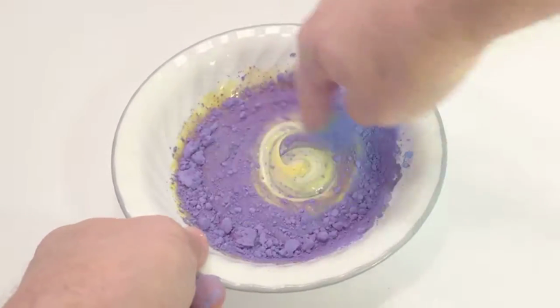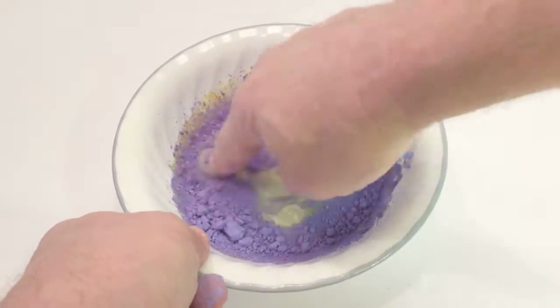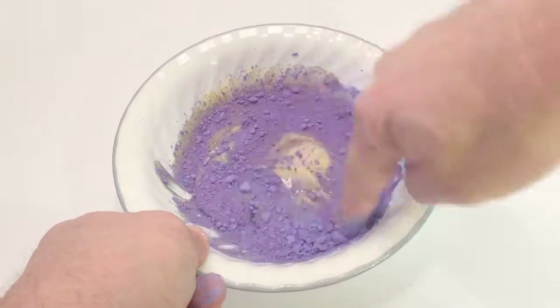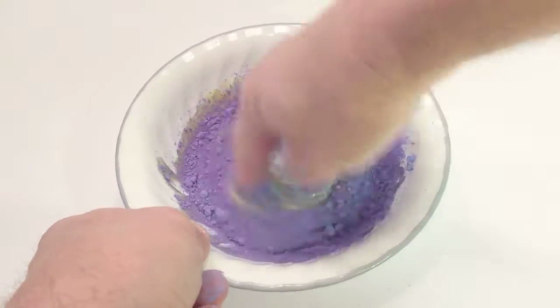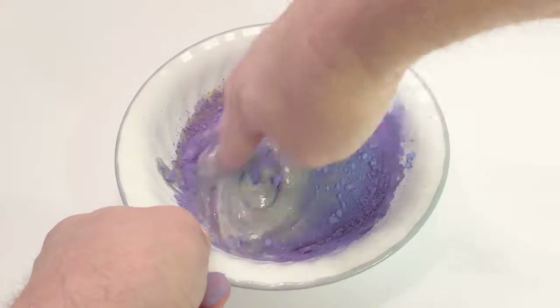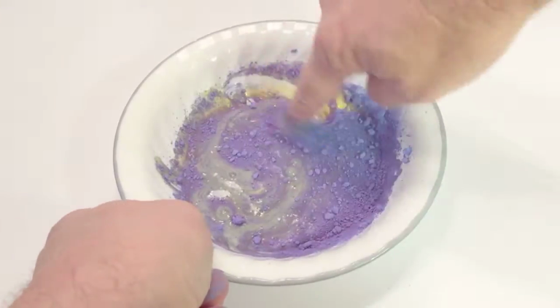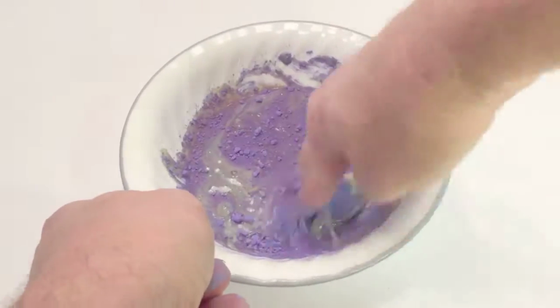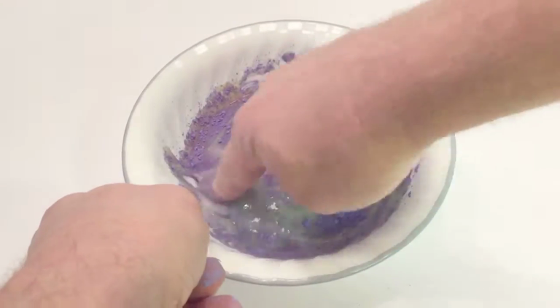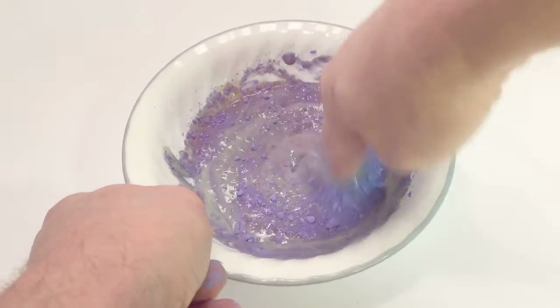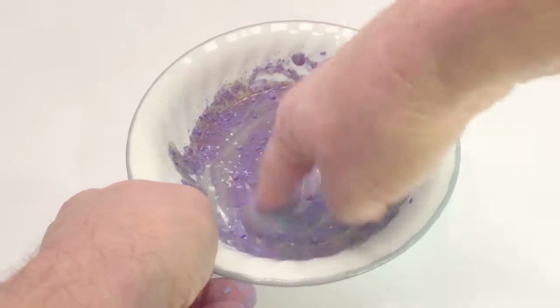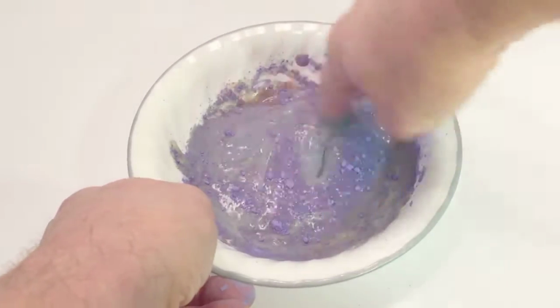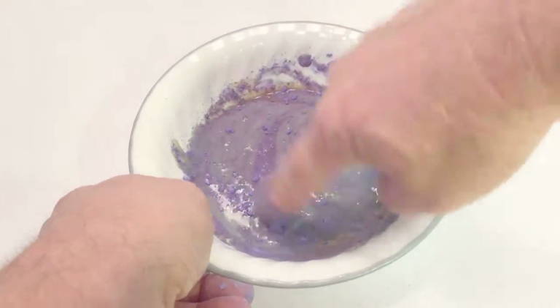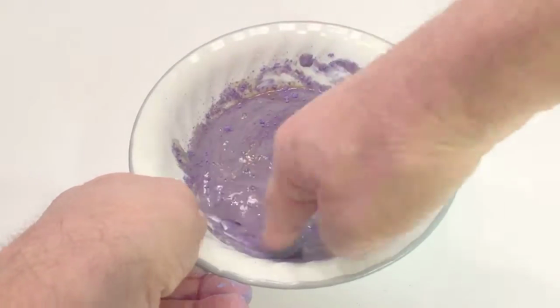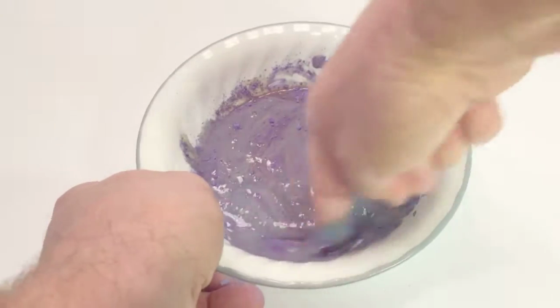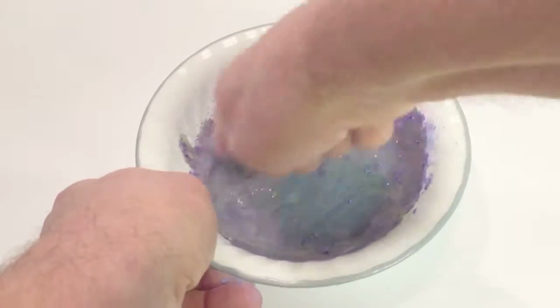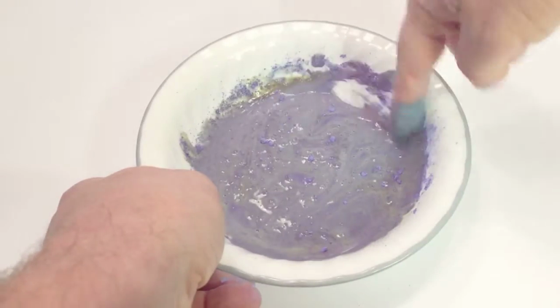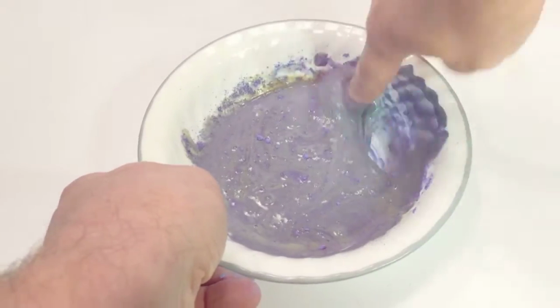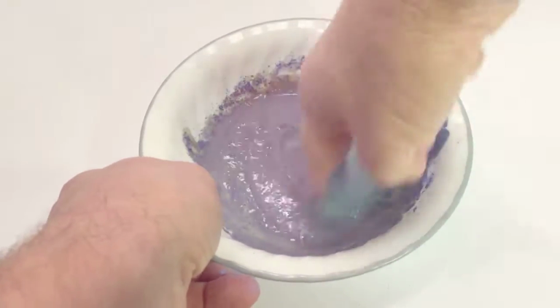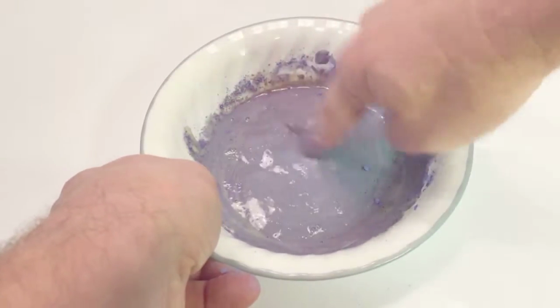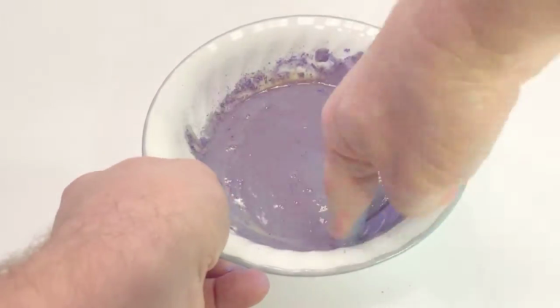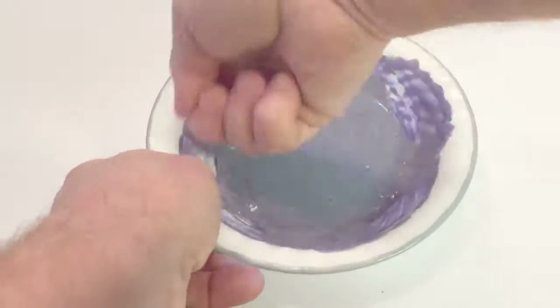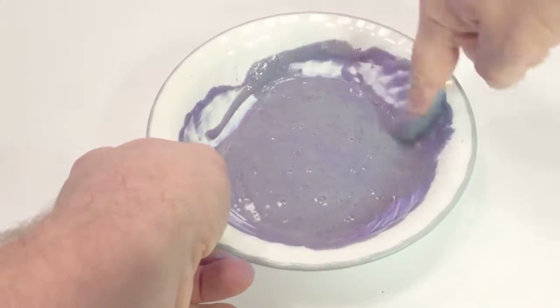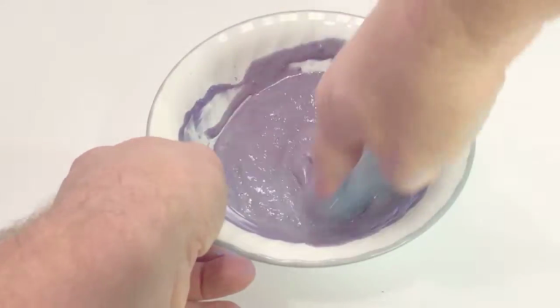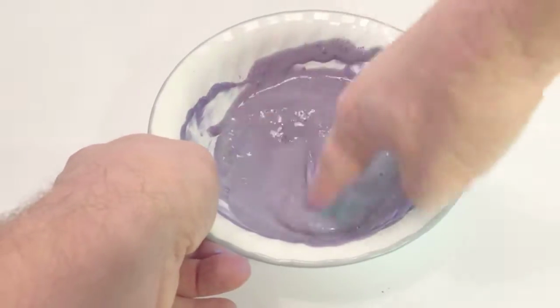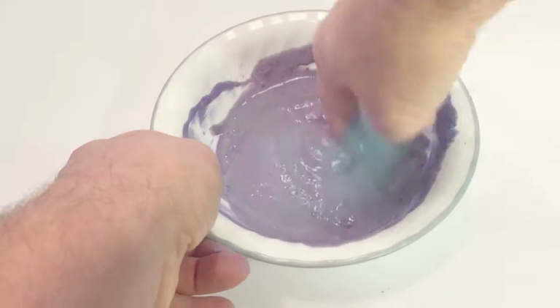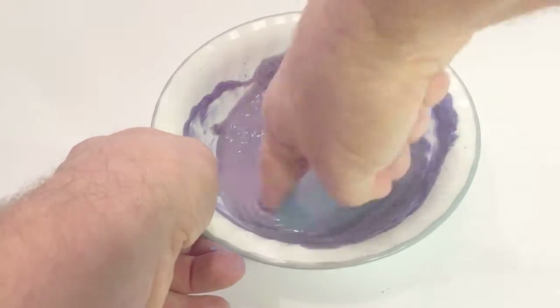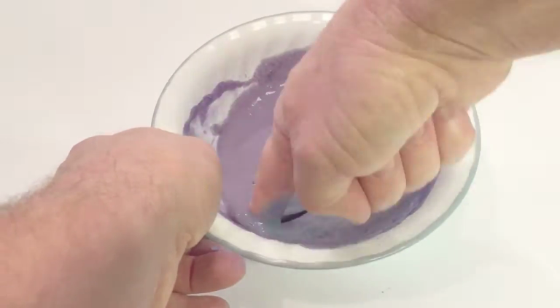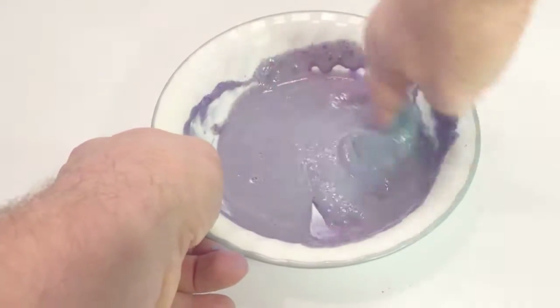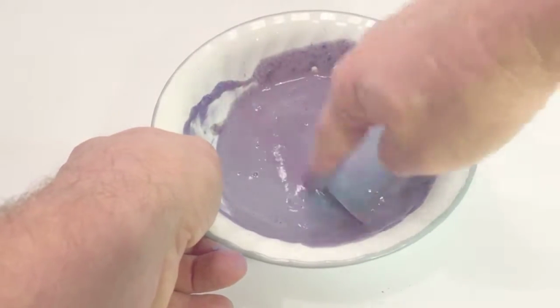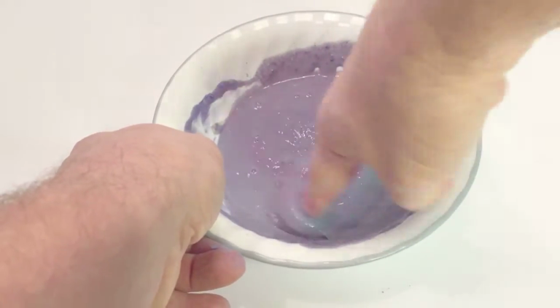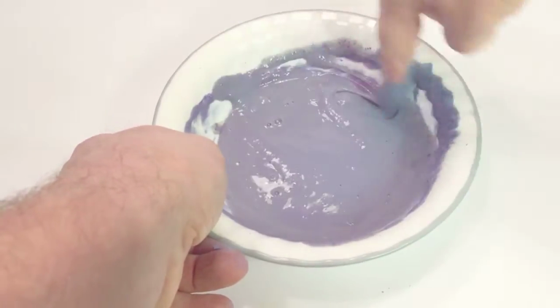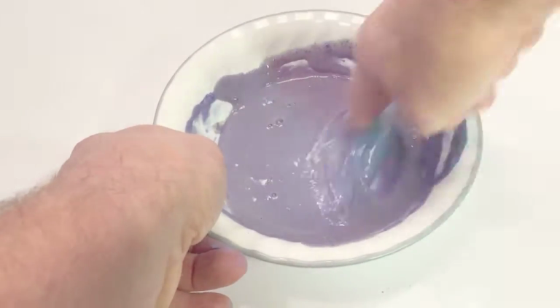There are two different ways you can do it. You can mix all the yellow first and then add the pigment, or you can do them together like I'm doing here. Make sure when you stir it up that you get all the clumps of the pigment out completely, so continue to stir until that's done.